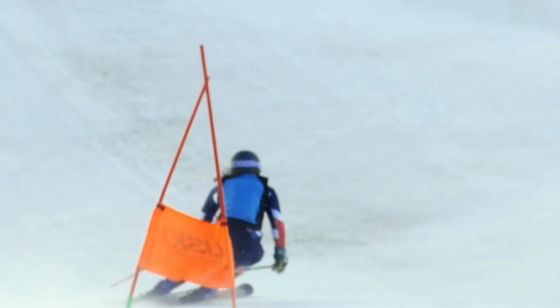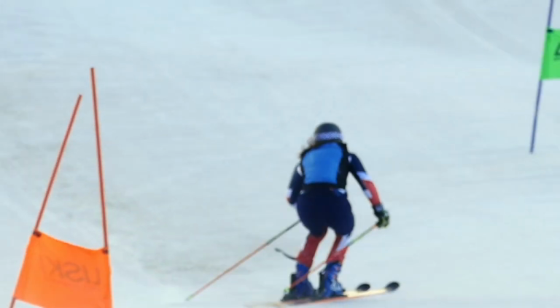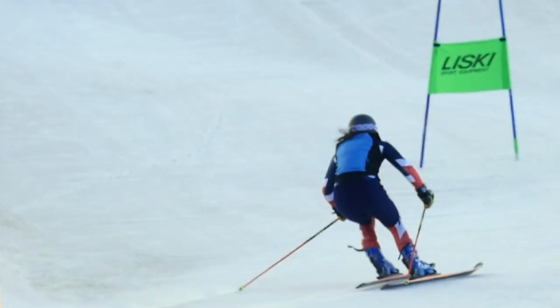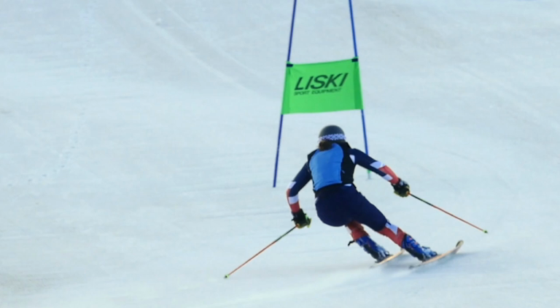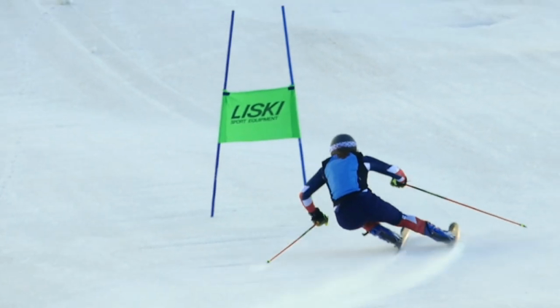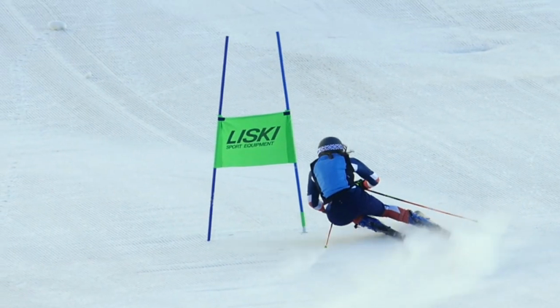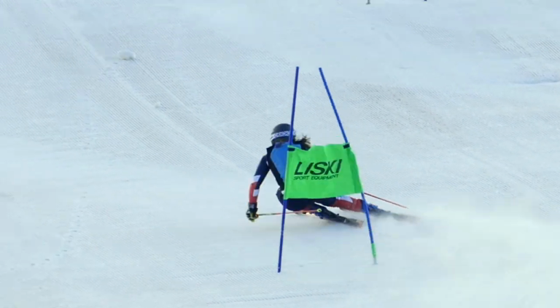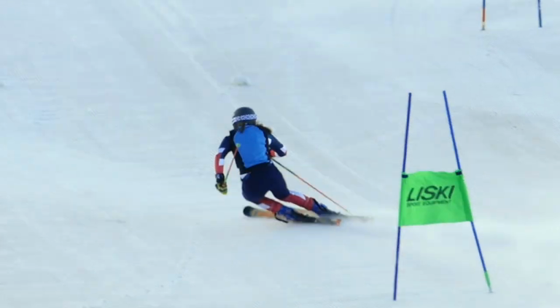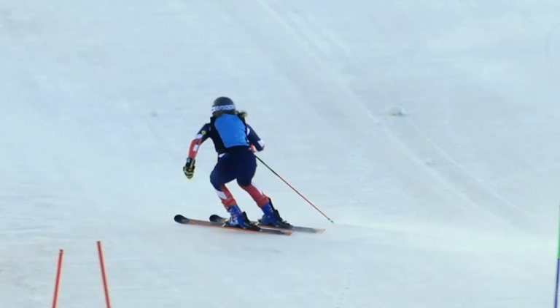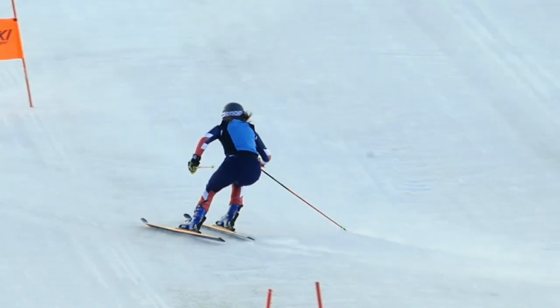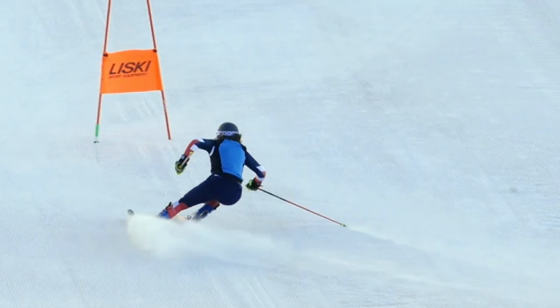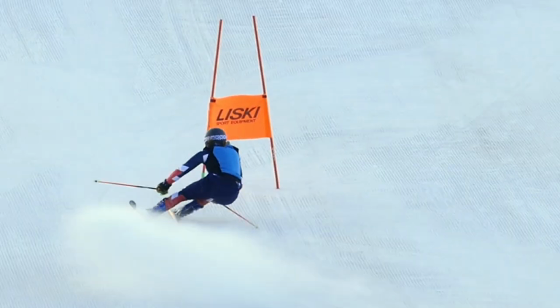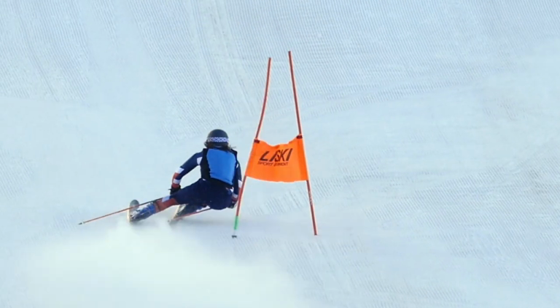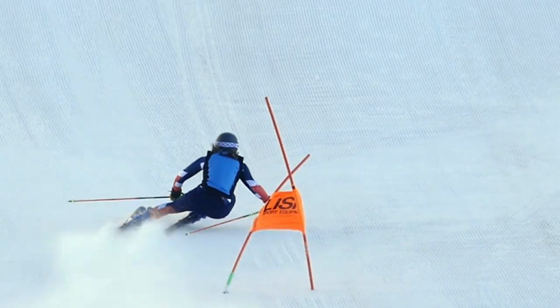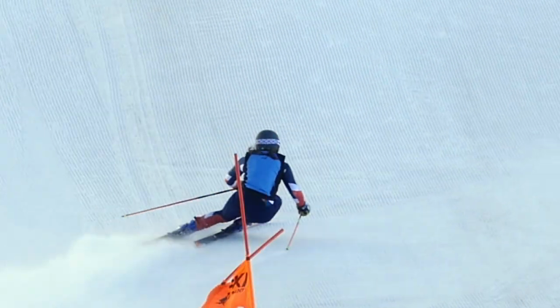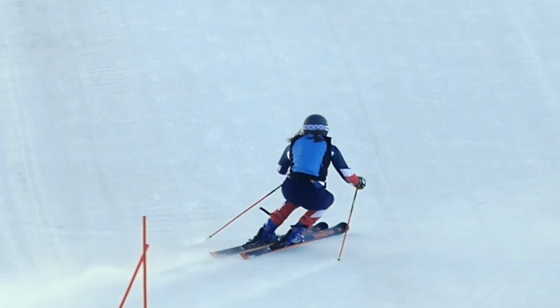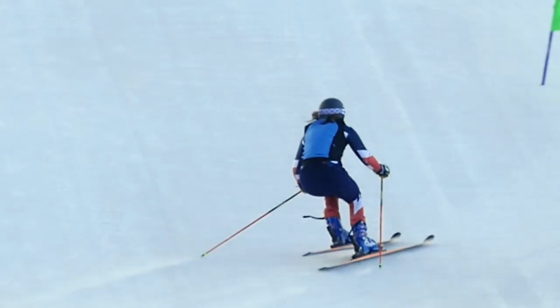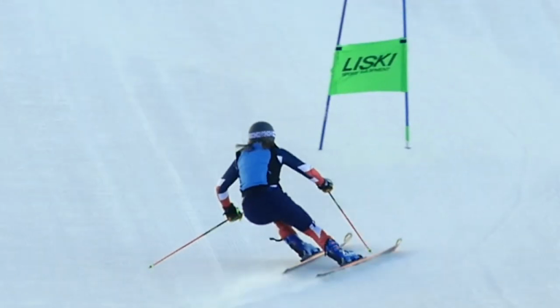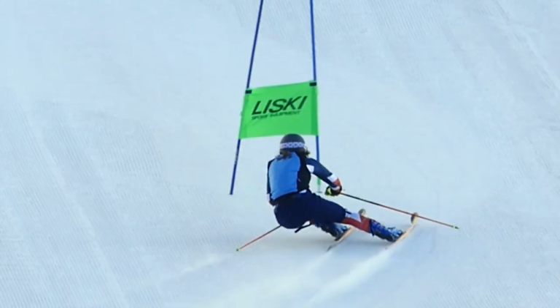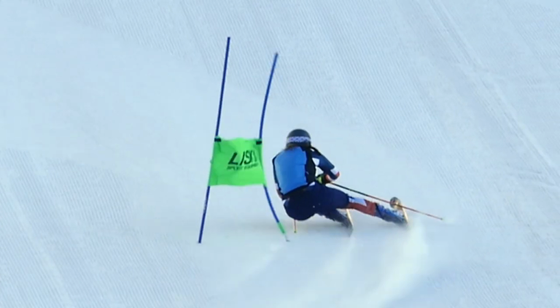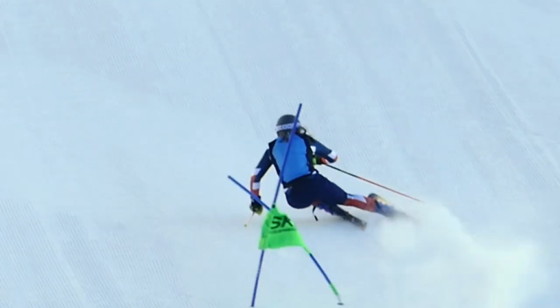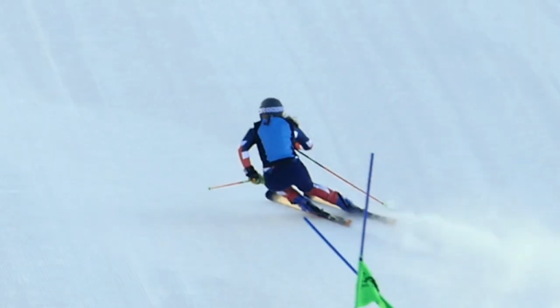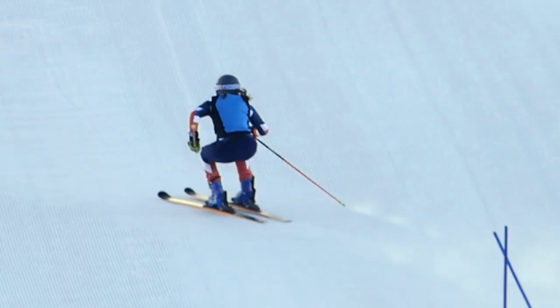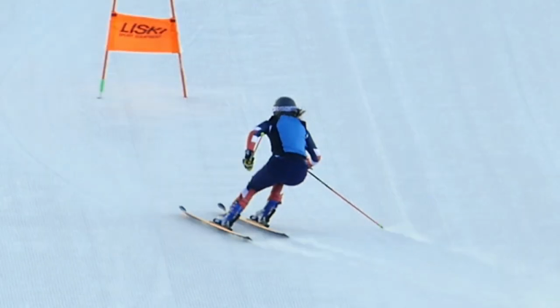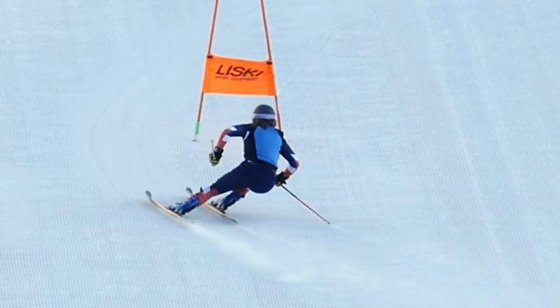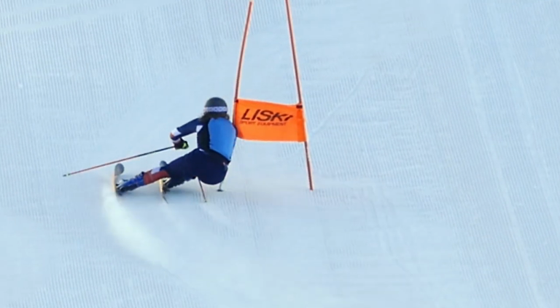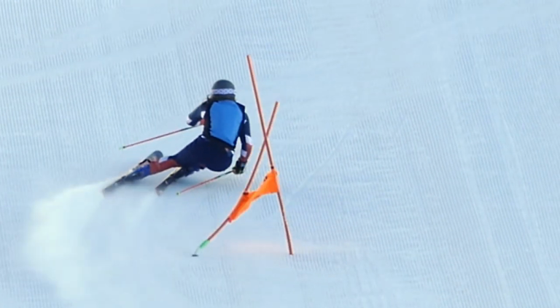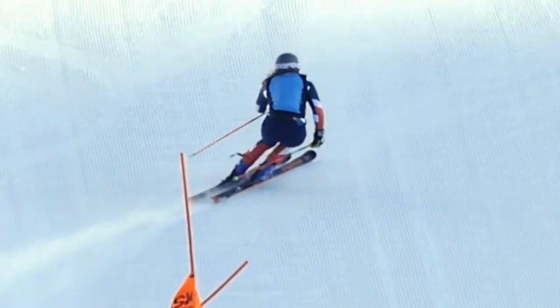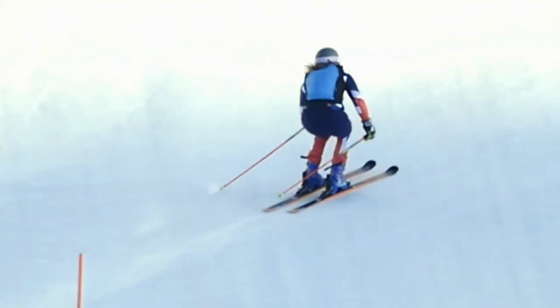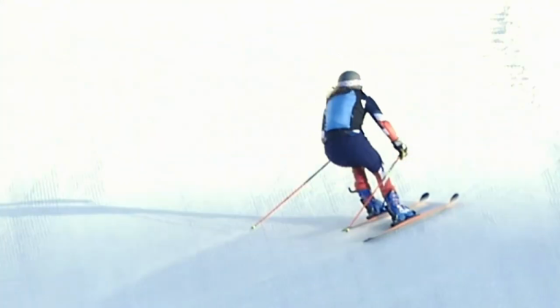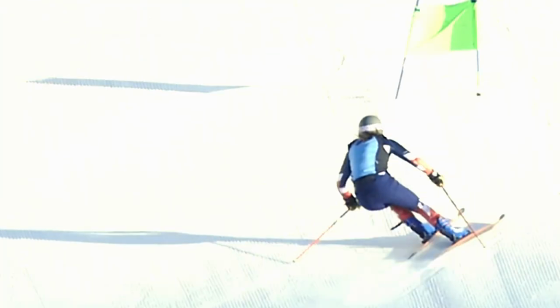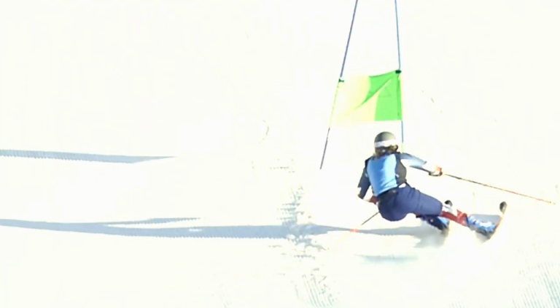We can put weight on the outside ski, we can angulate using the ankles, knees, maybe even the hips. You've probably heard that, but now what? What if we do all those things — is there something else we can do?